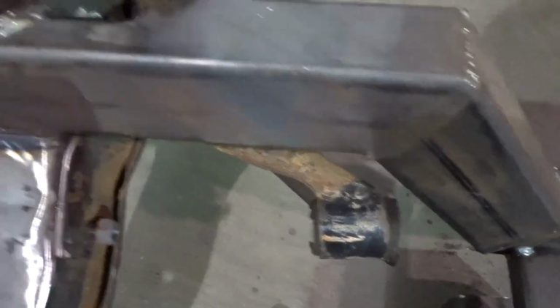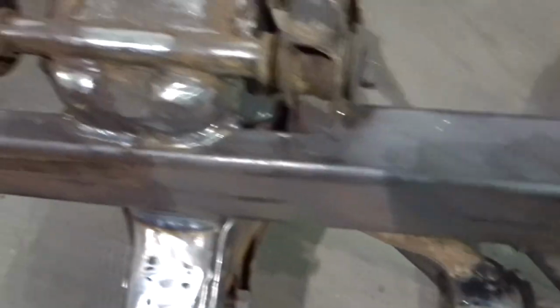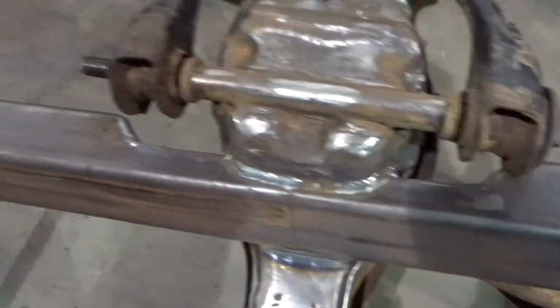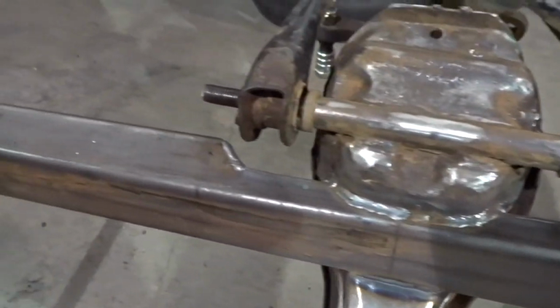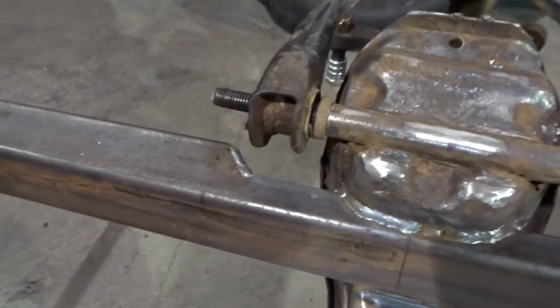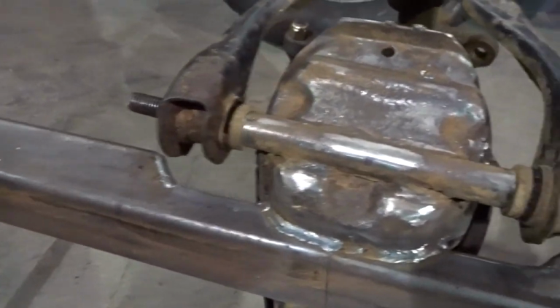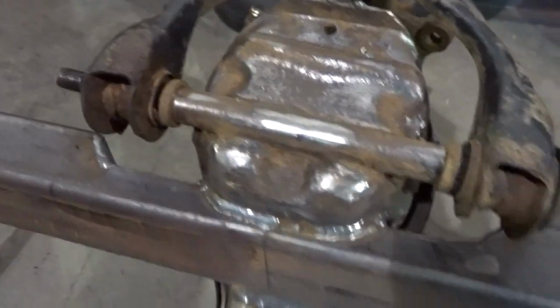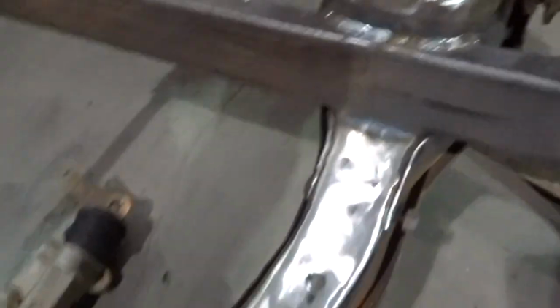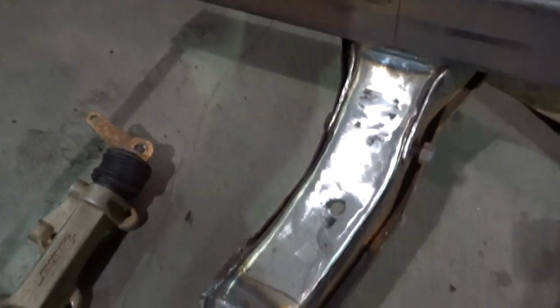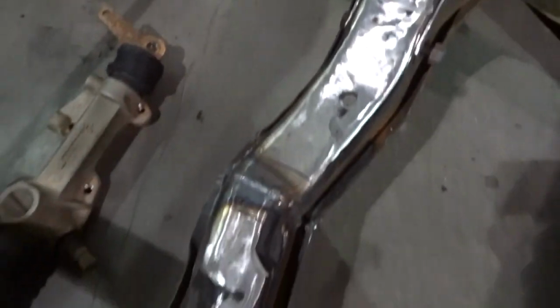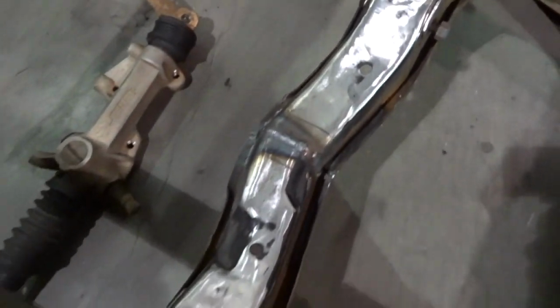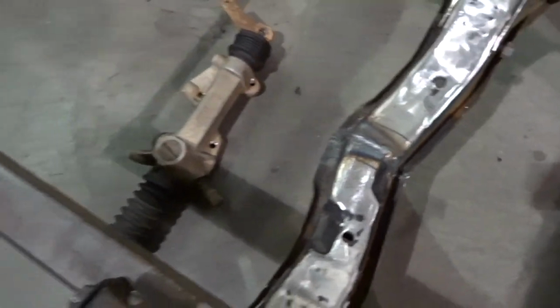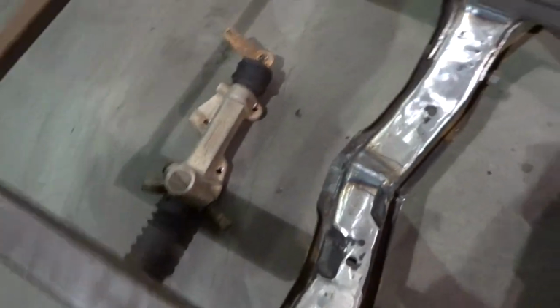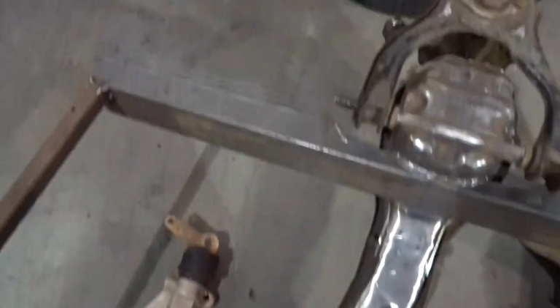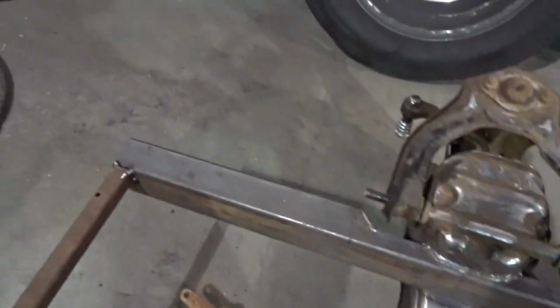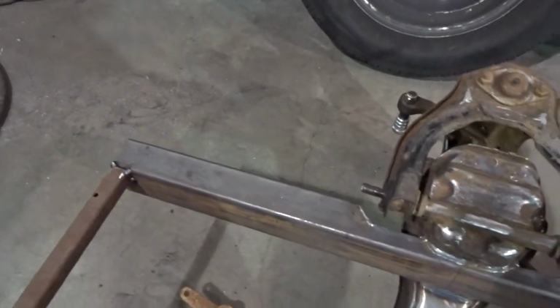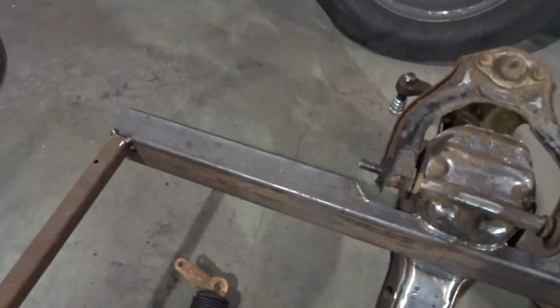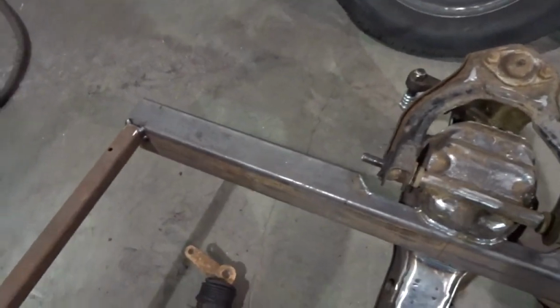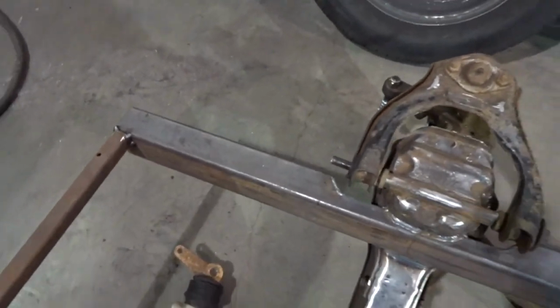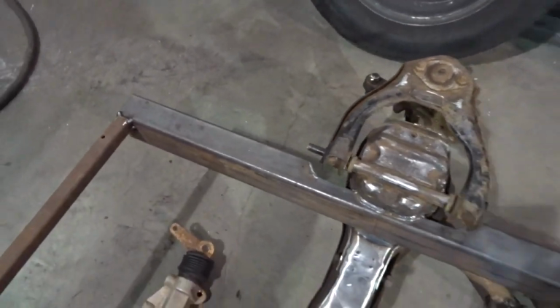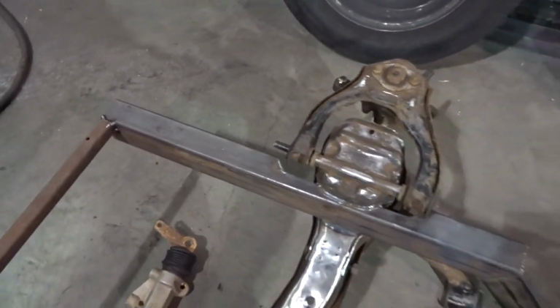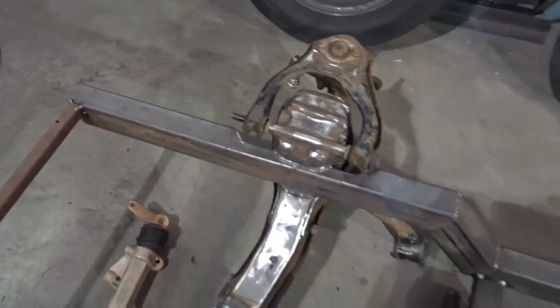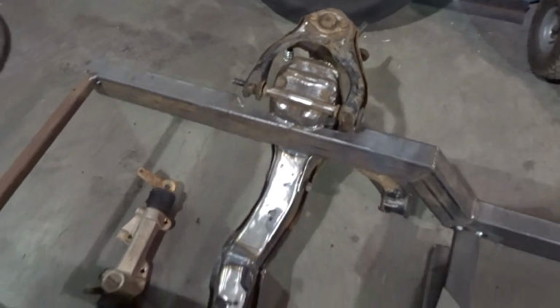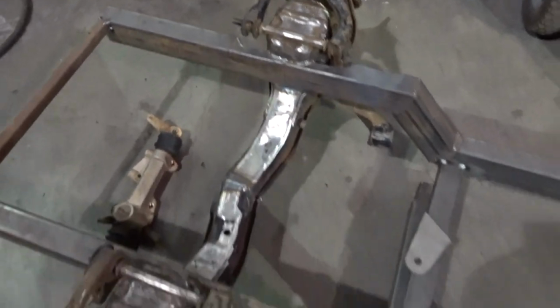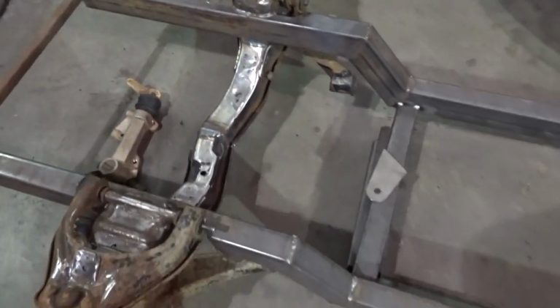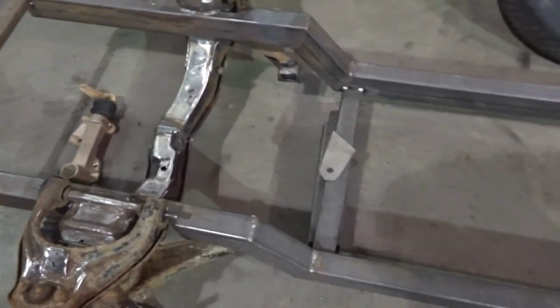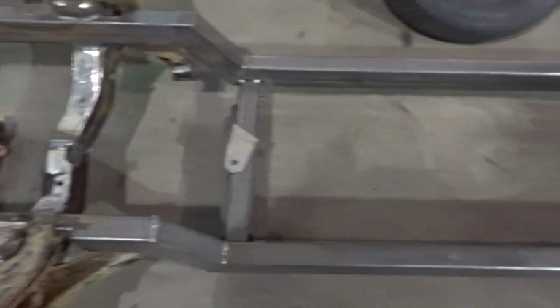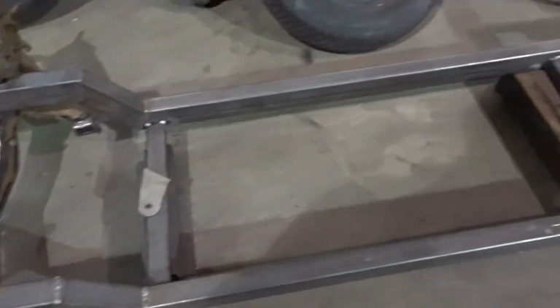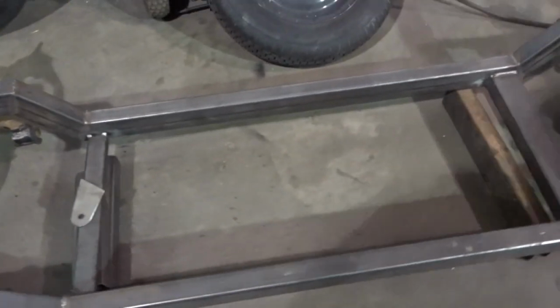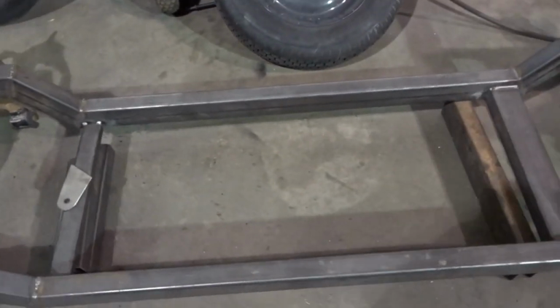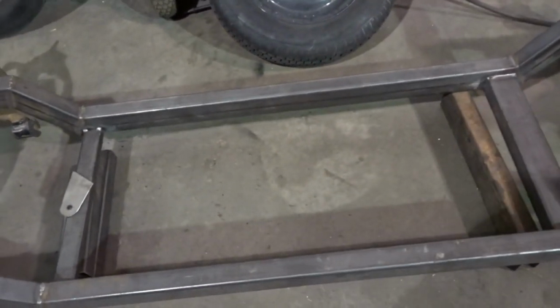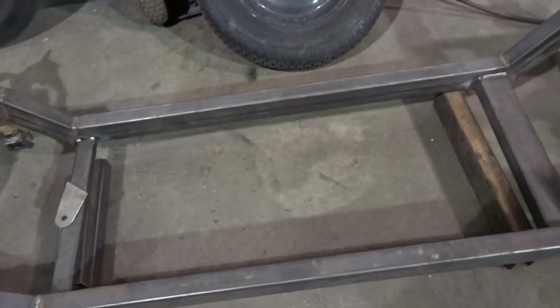This gives you a closer look at the chassis. I'm going to end up cutting a whole bunch of the front of this chassis off. Now we'll move to the back.